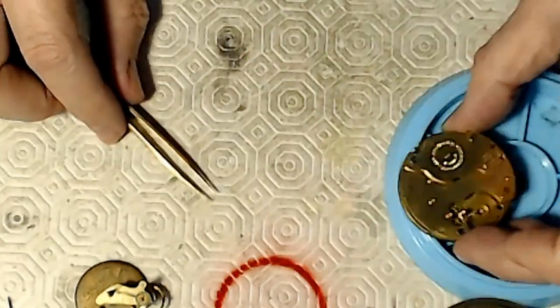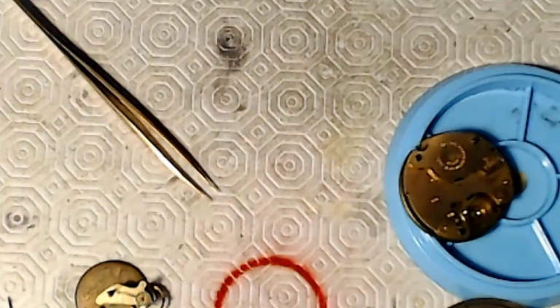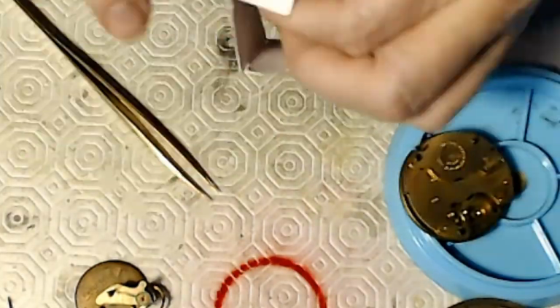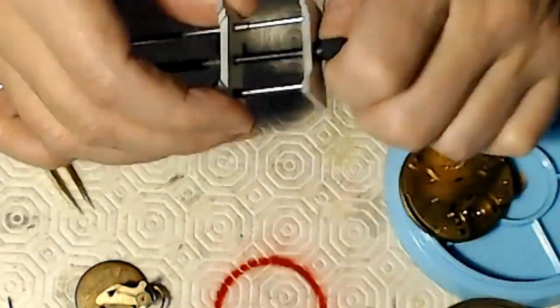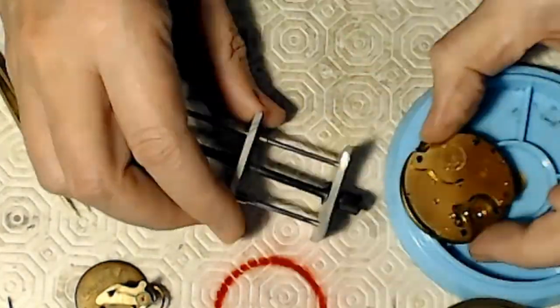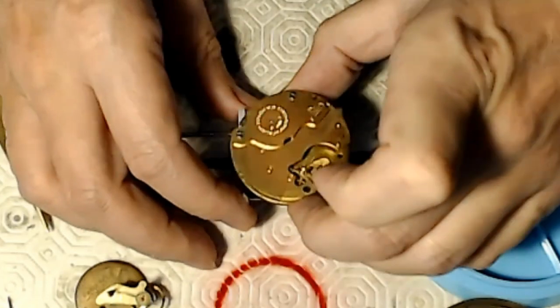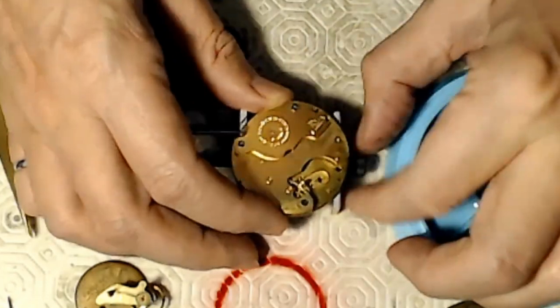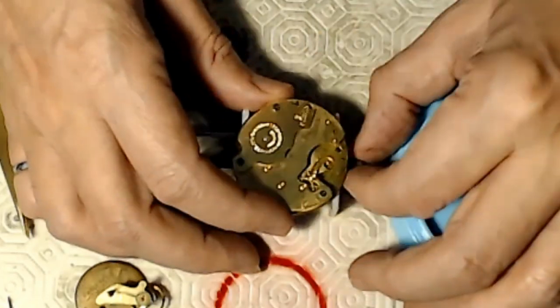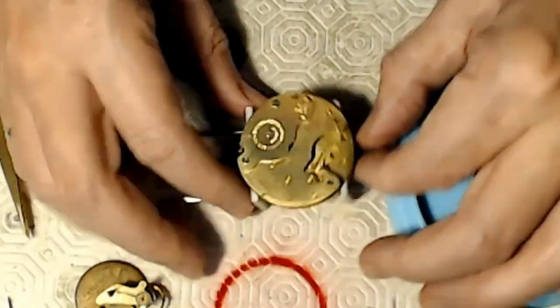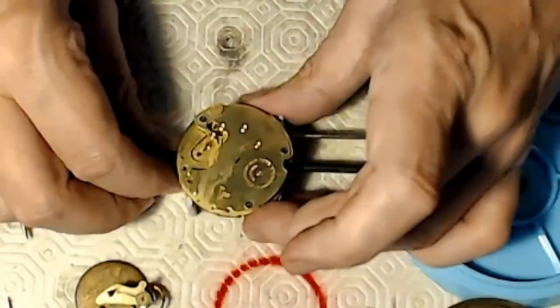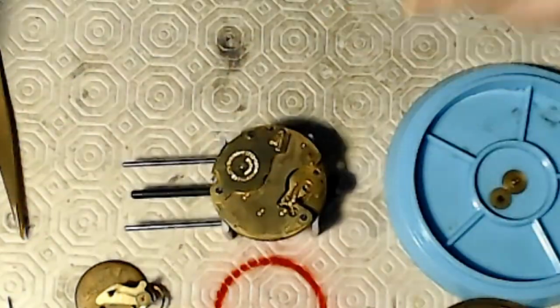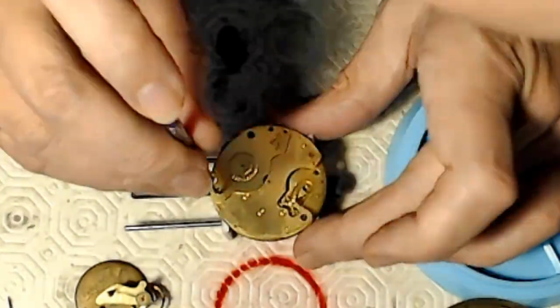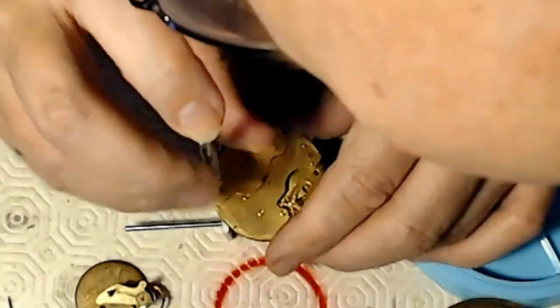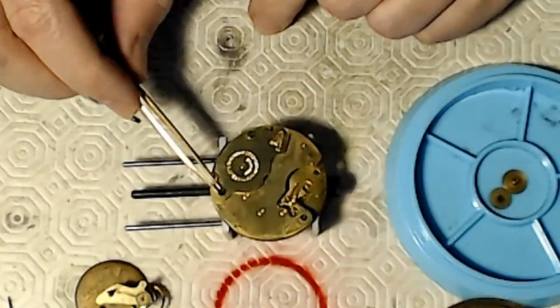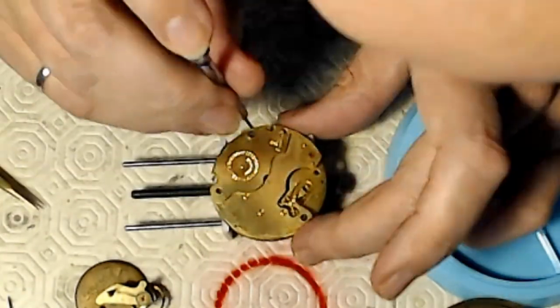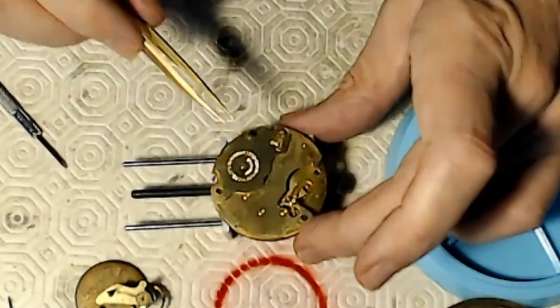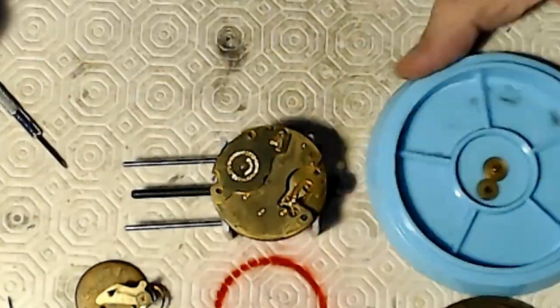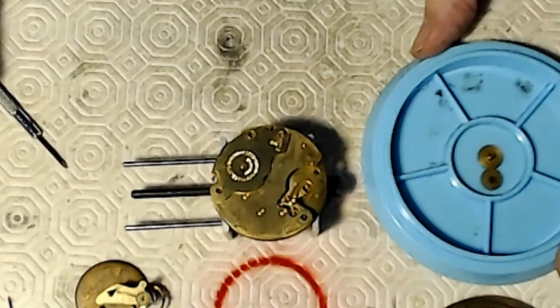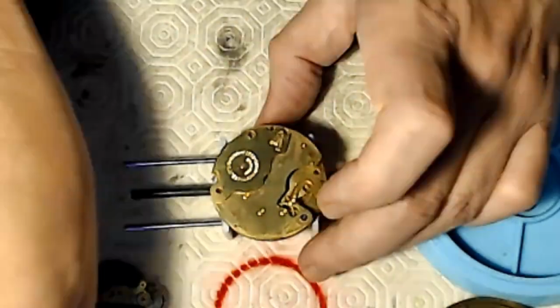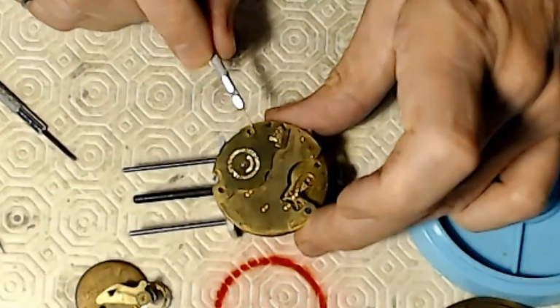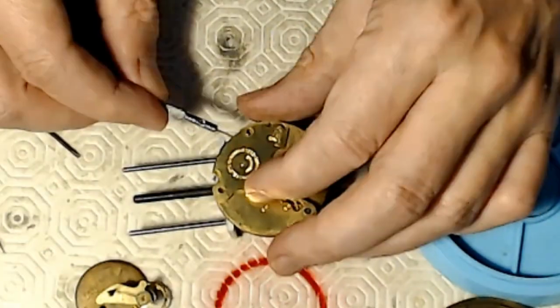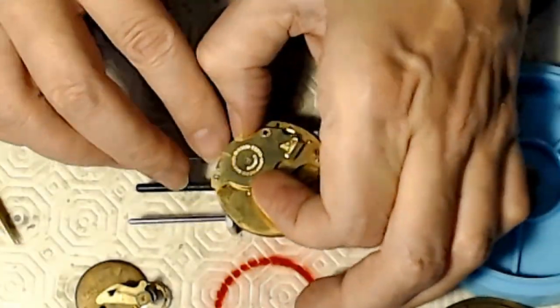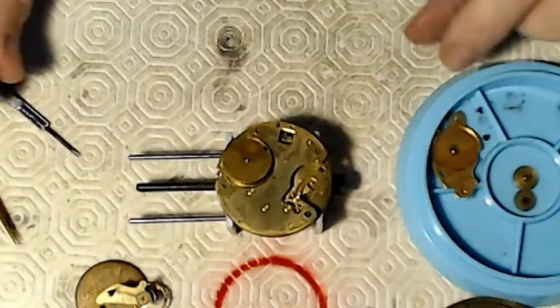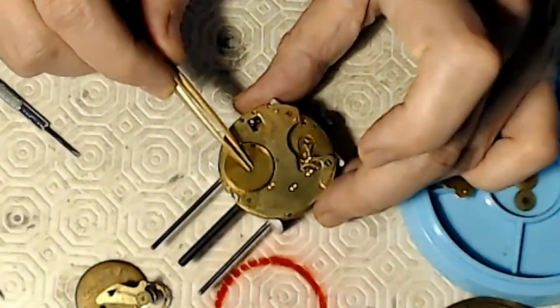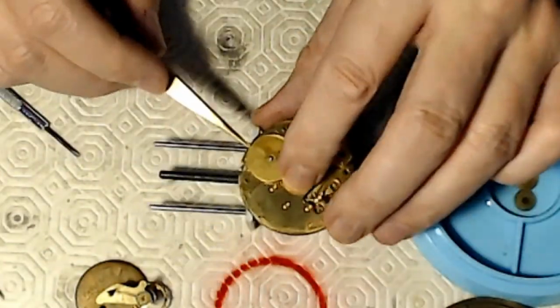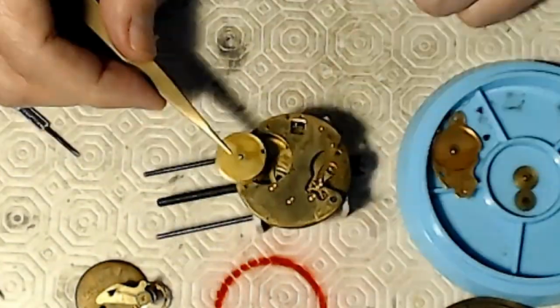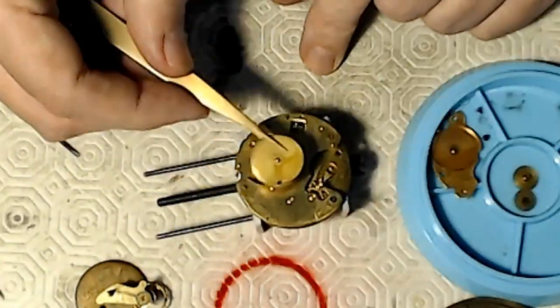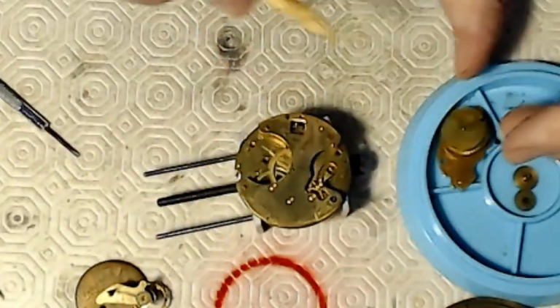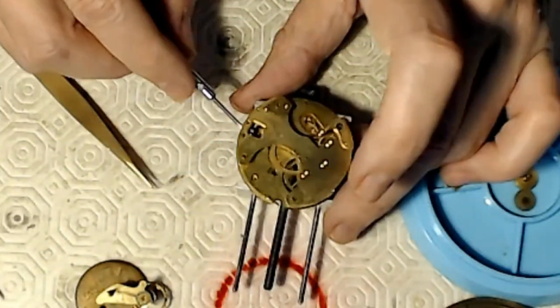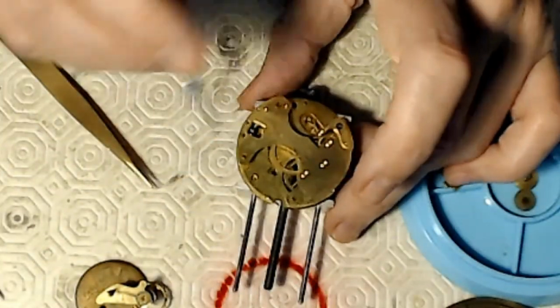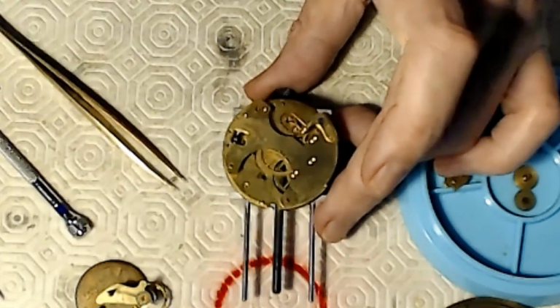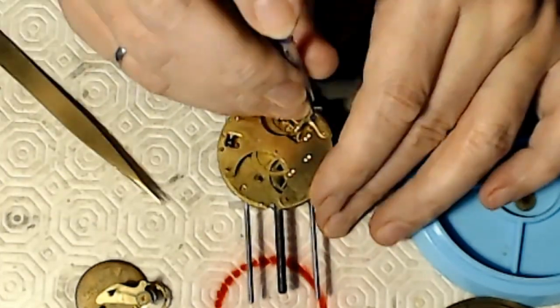I've taken that apart and put it on a nice little stand. Then I take the plate off for the mainspring and I cleaned that mainspring before.